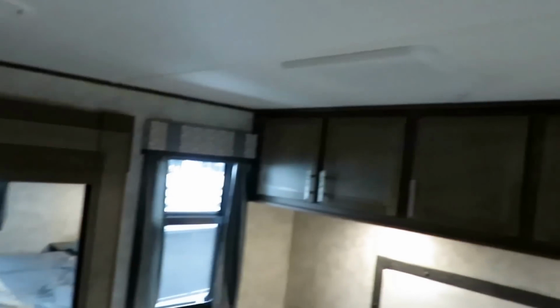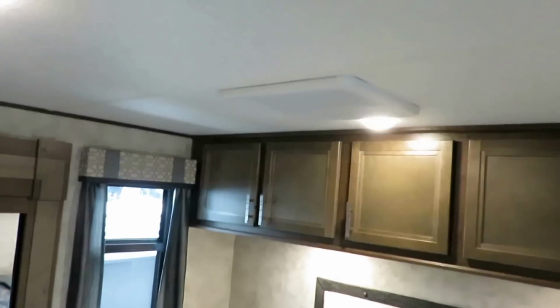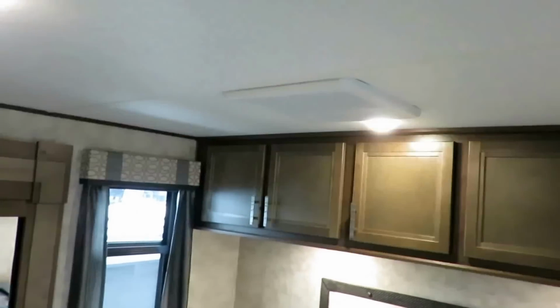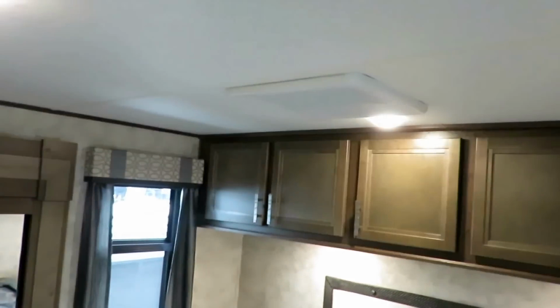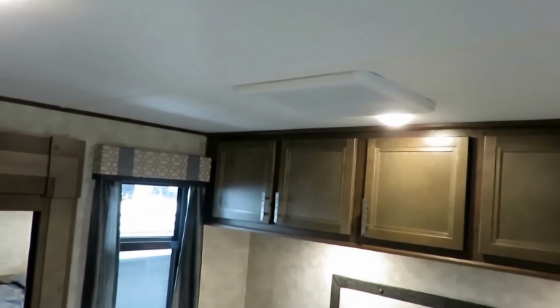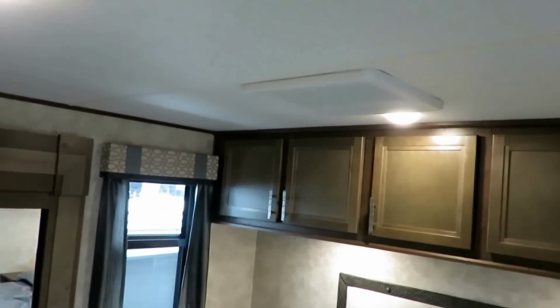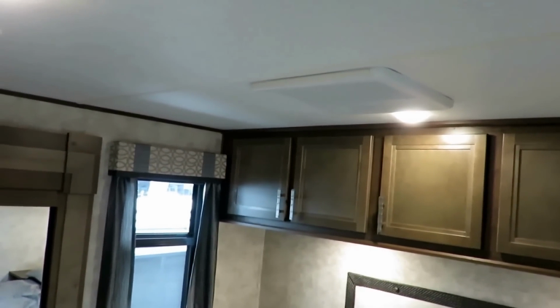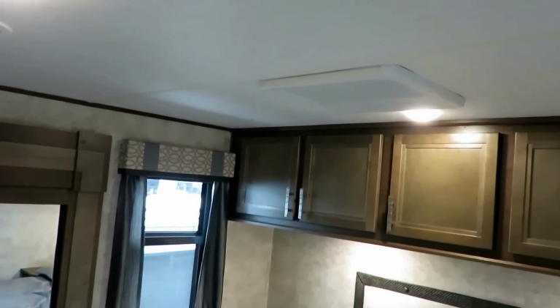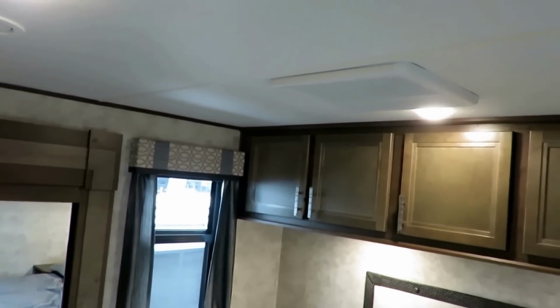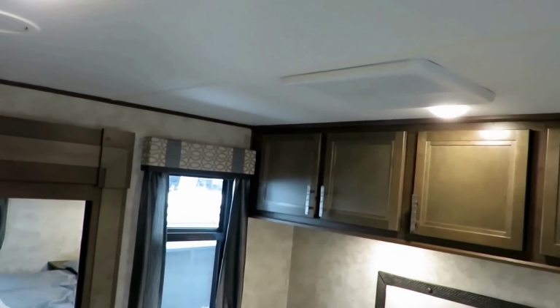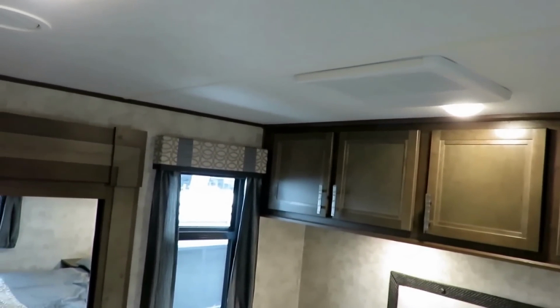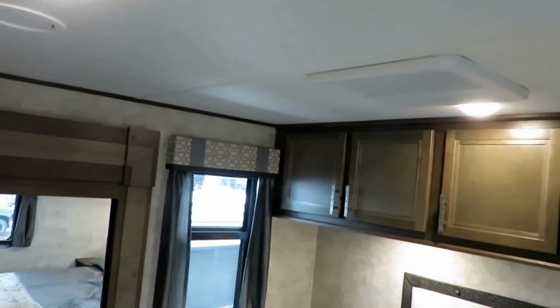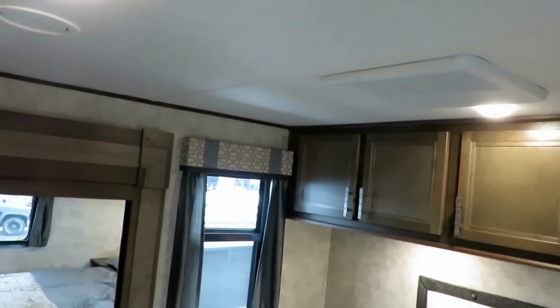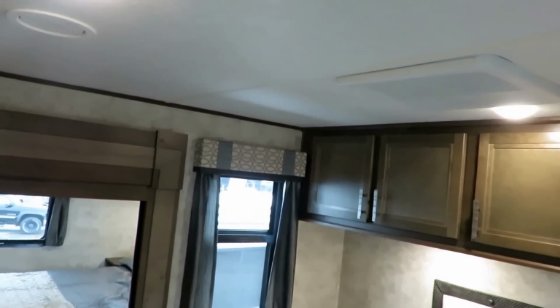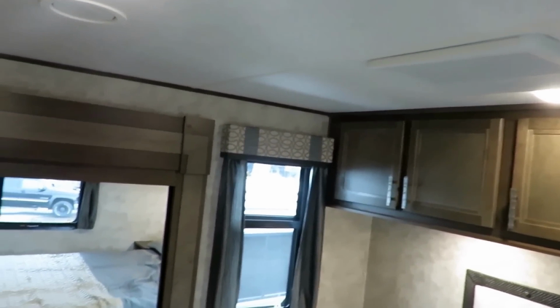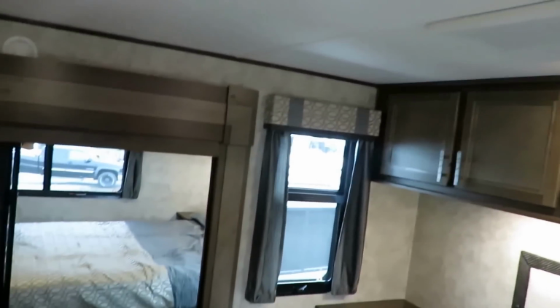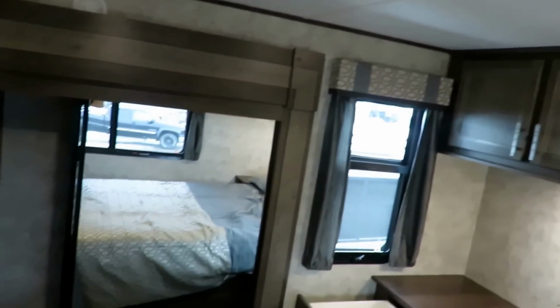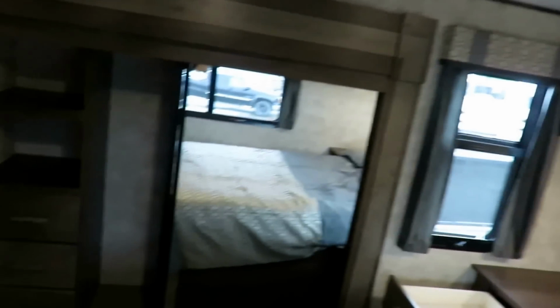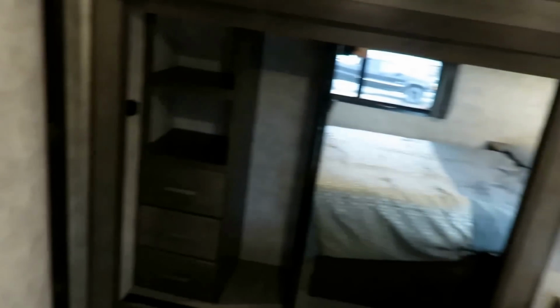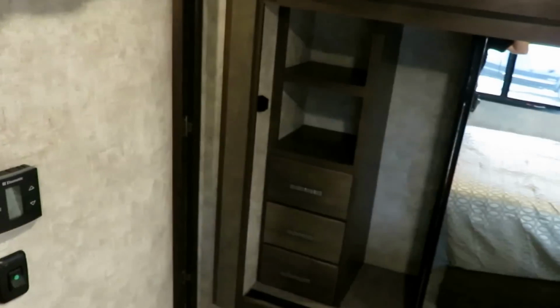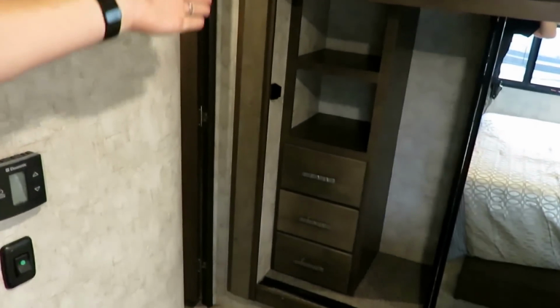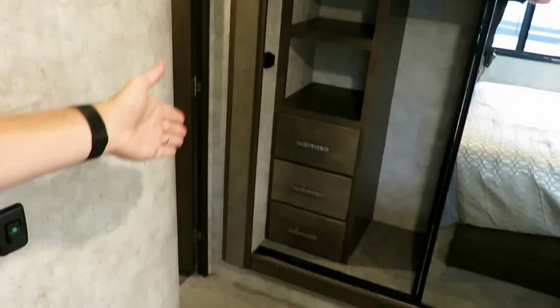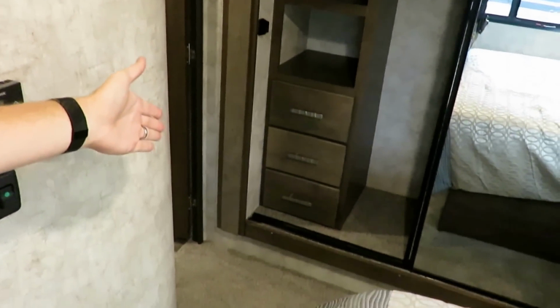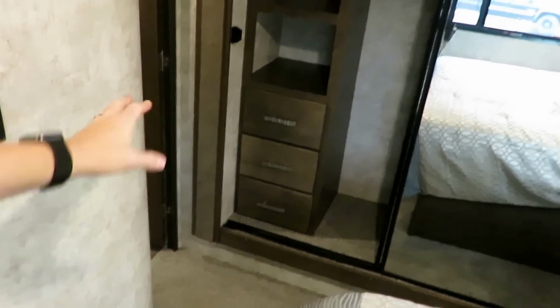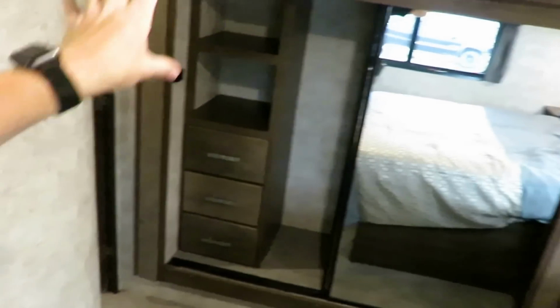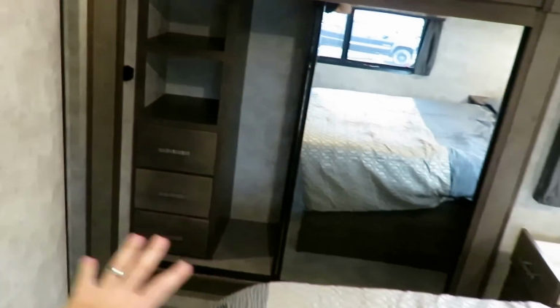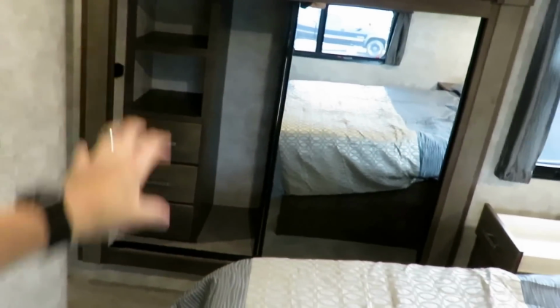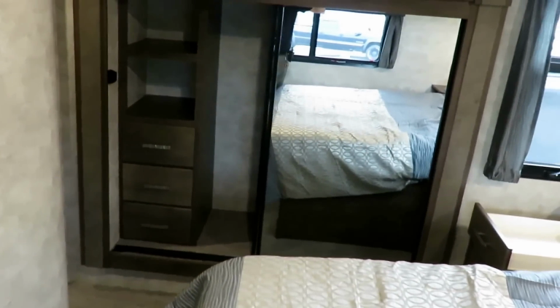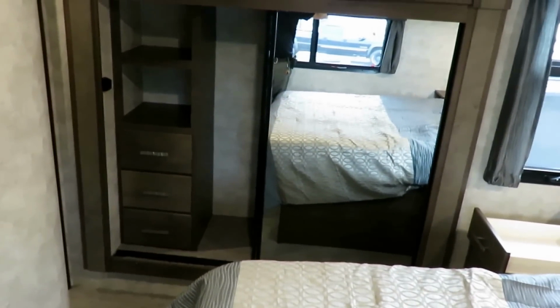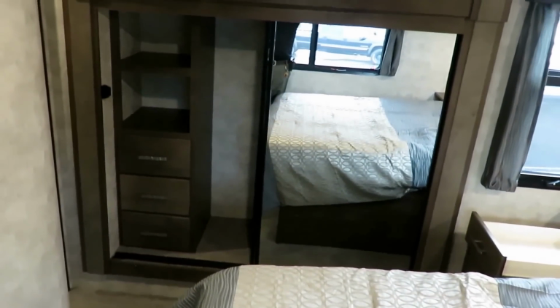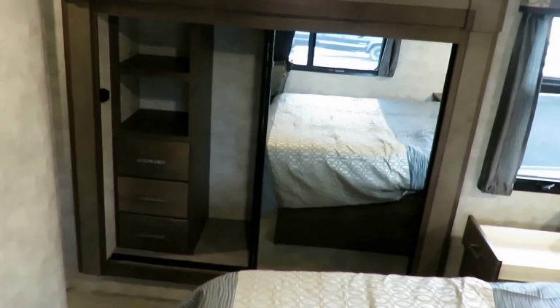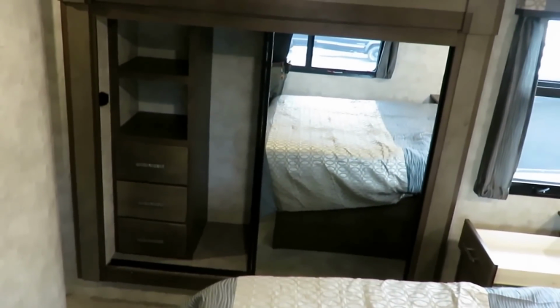Every room has a main cabin light switch — whether it's bathrooms, bedrooms, or the main living area. And I love the extra dresser right in this slide — this is all the long-term storage you're going to want.